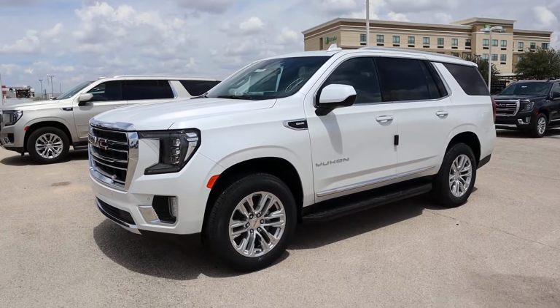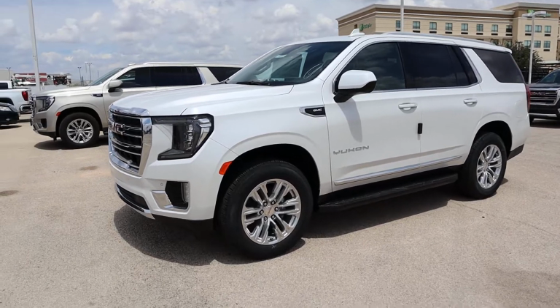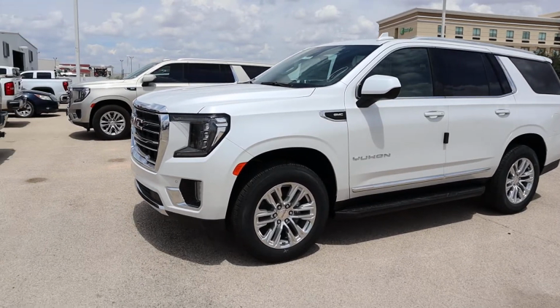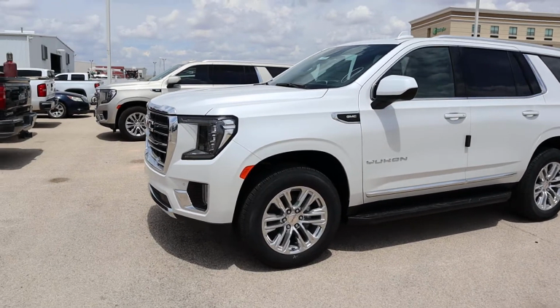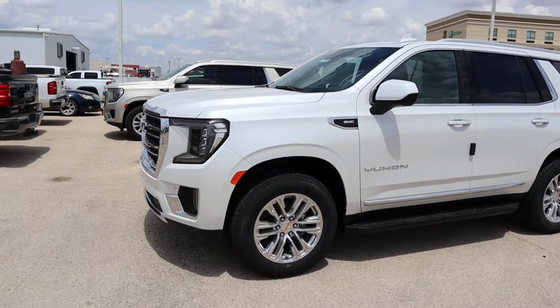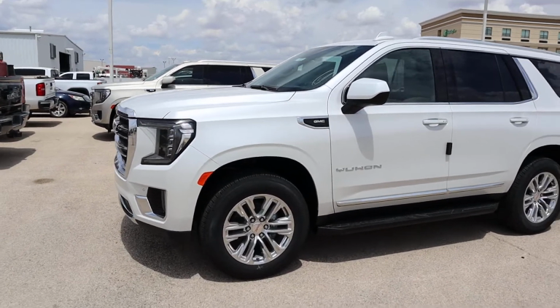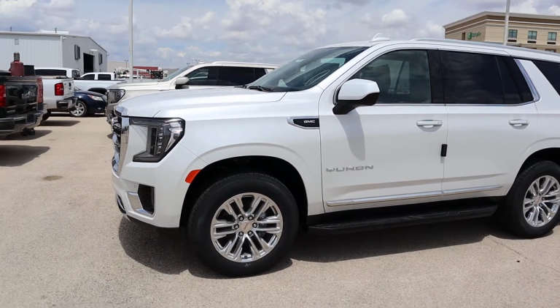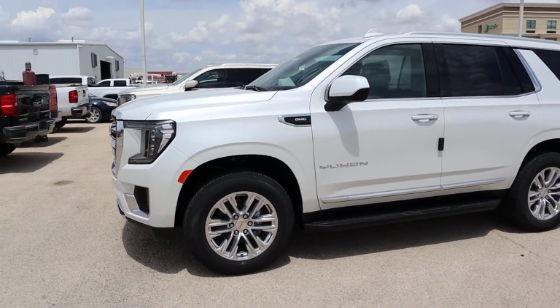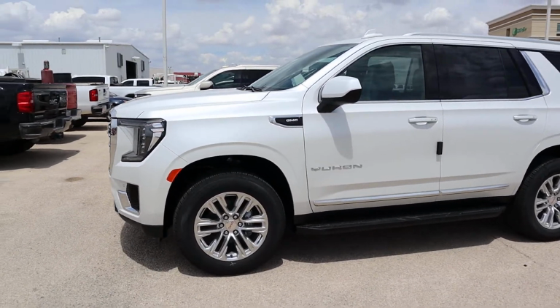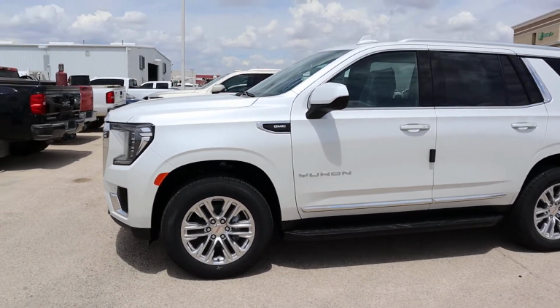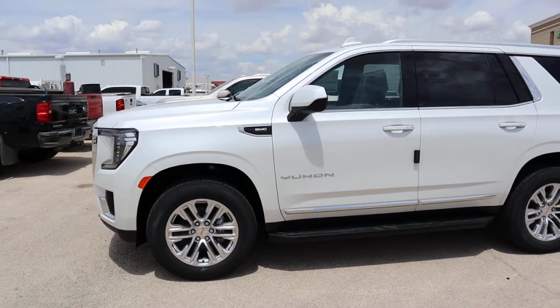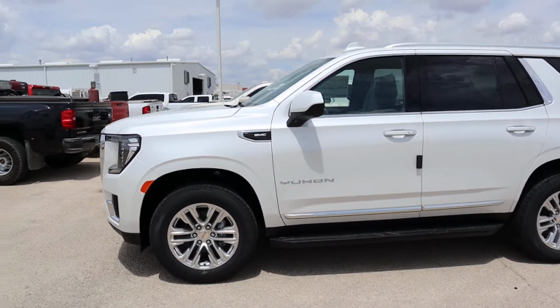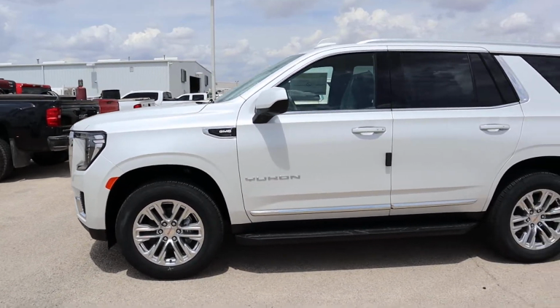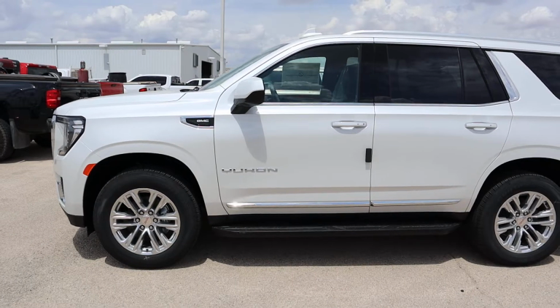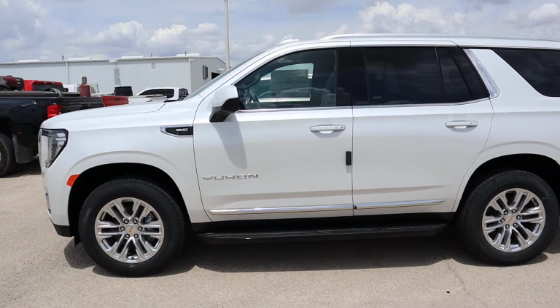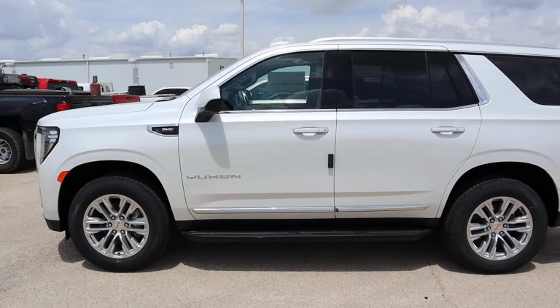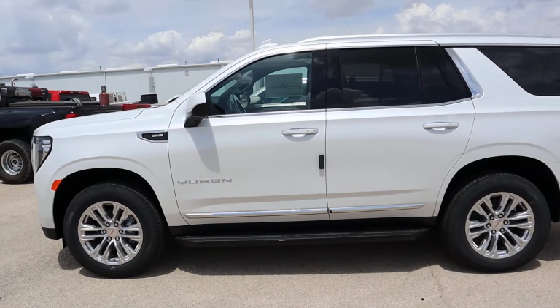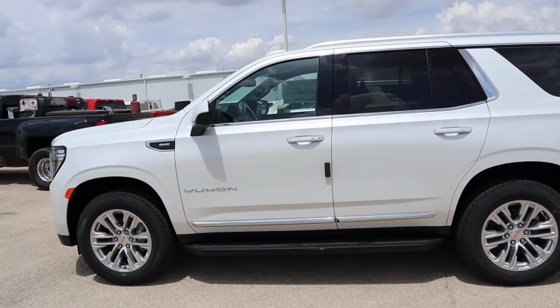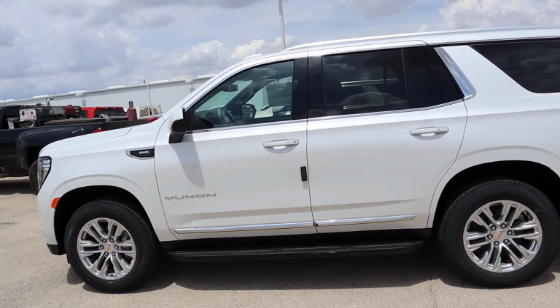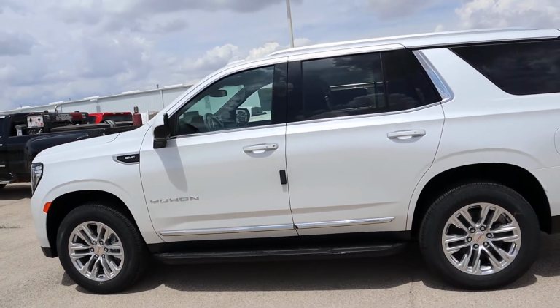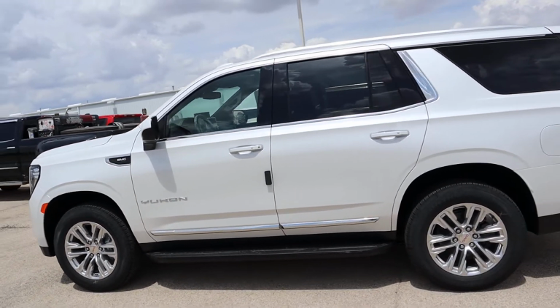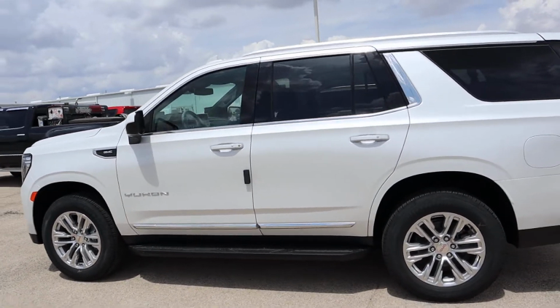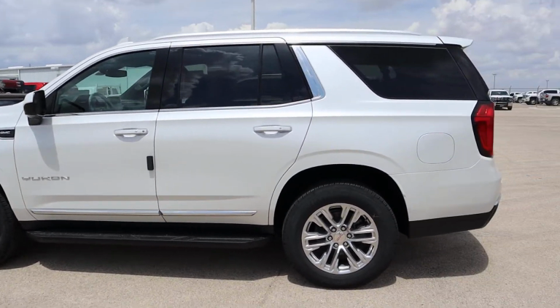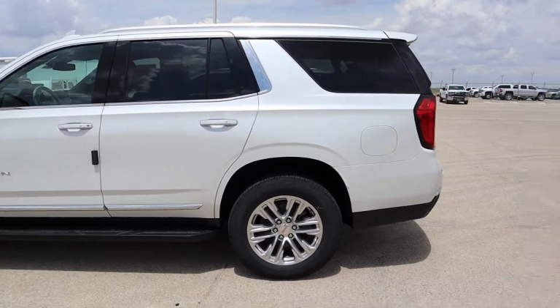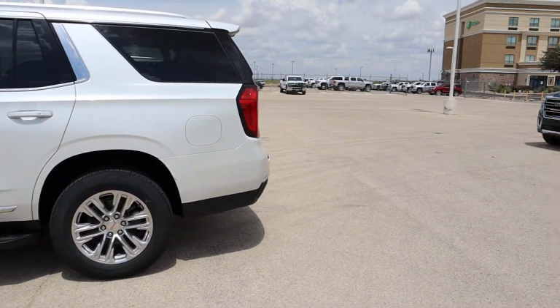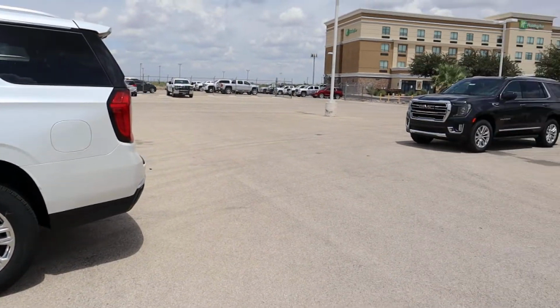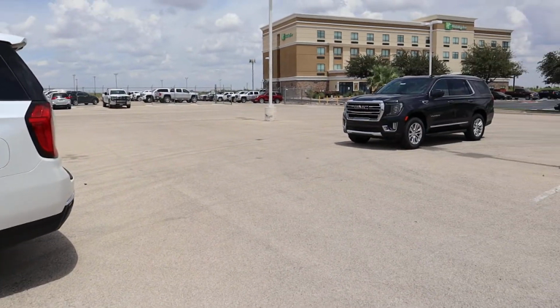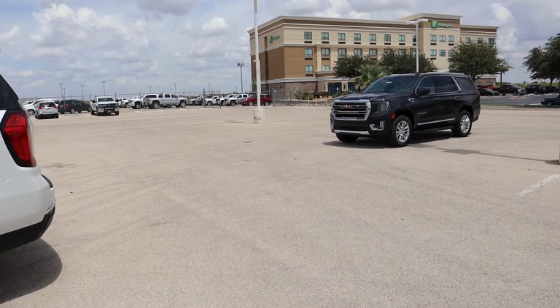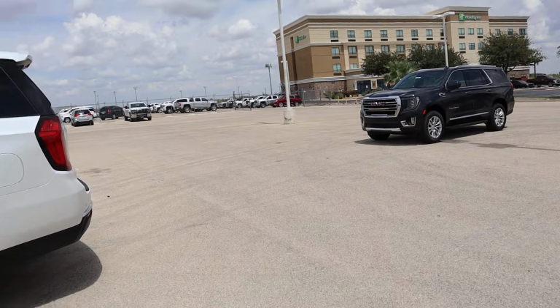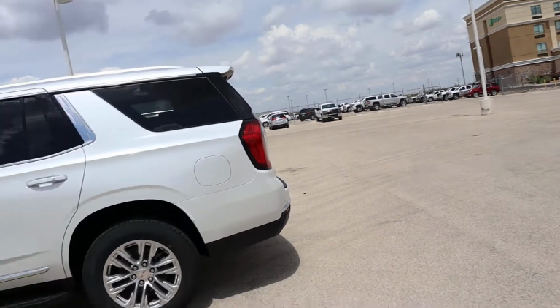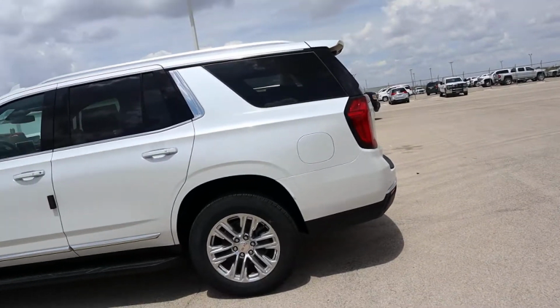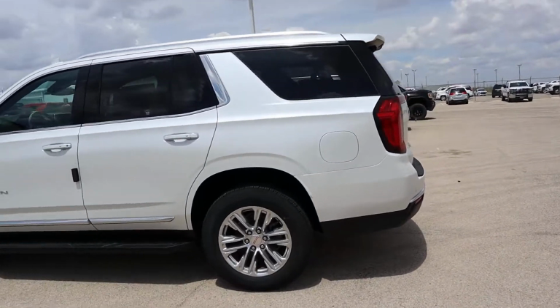What's up guys, just got off the truck. All right, this is the 2023 Yukon. This is the one with the entertainment system, and the other one is the Titanium Rush — I'll walk around that one.